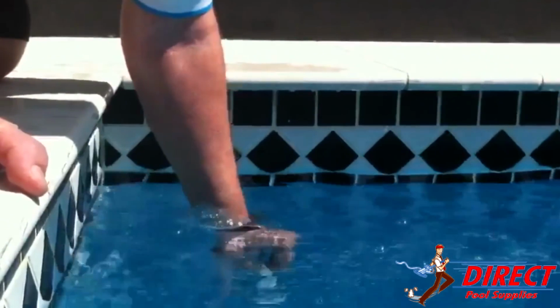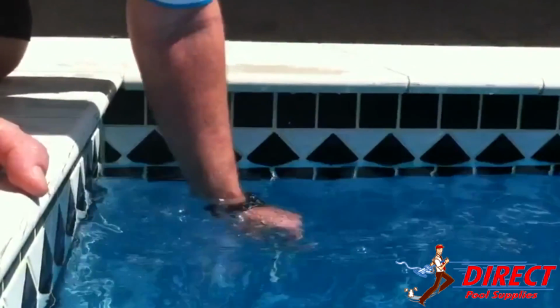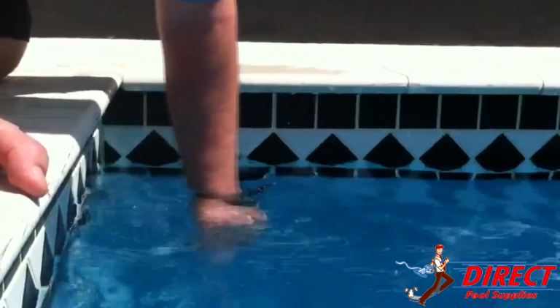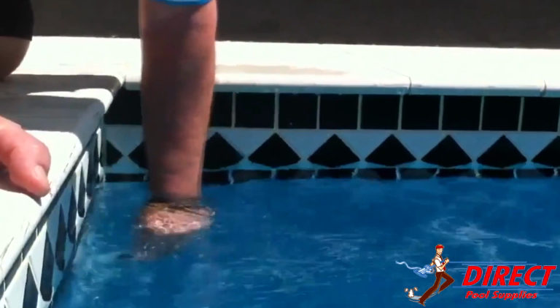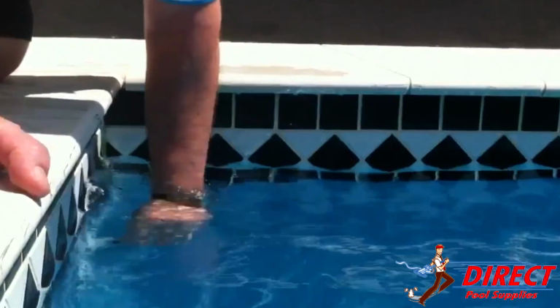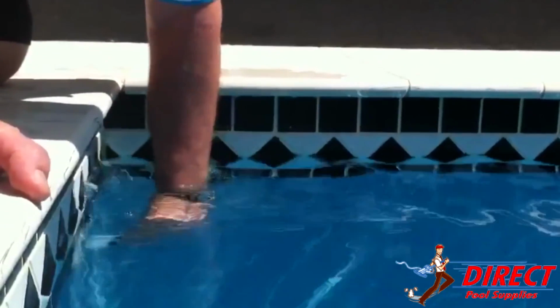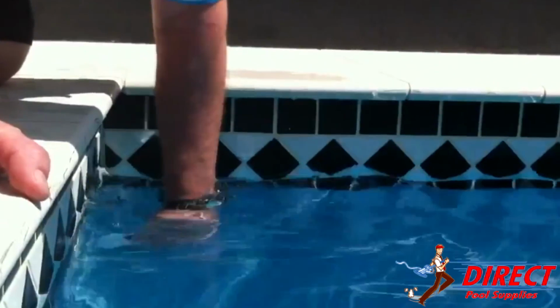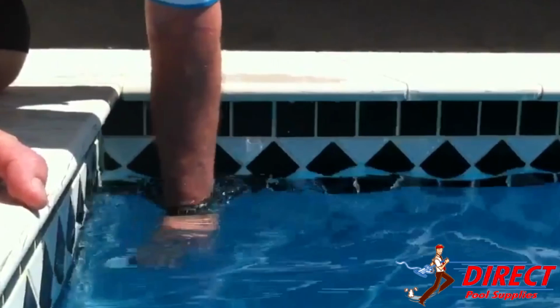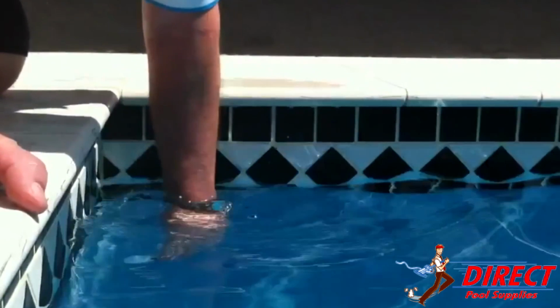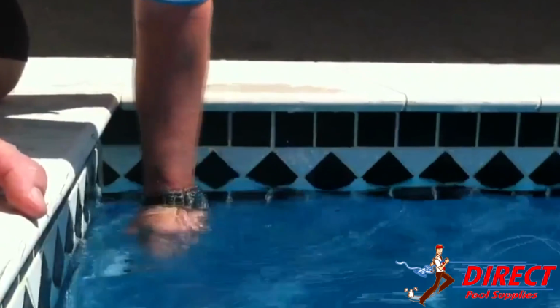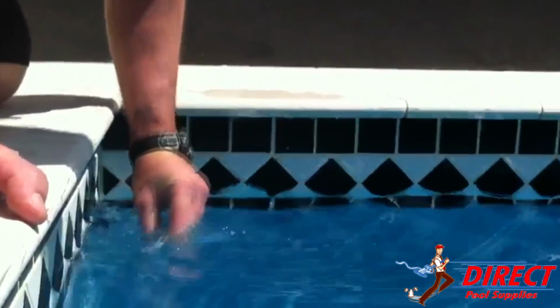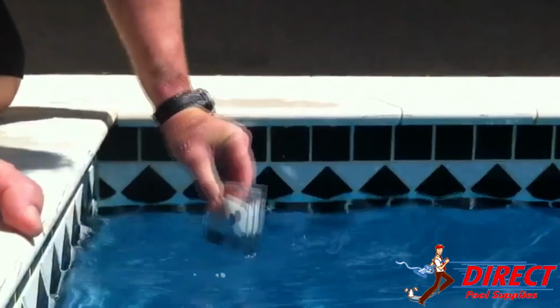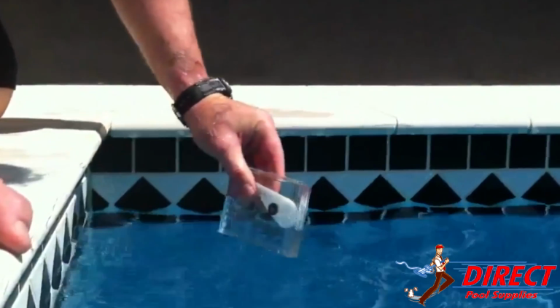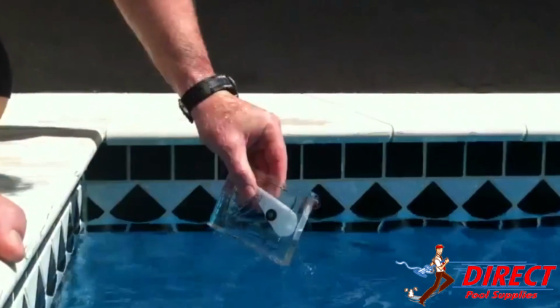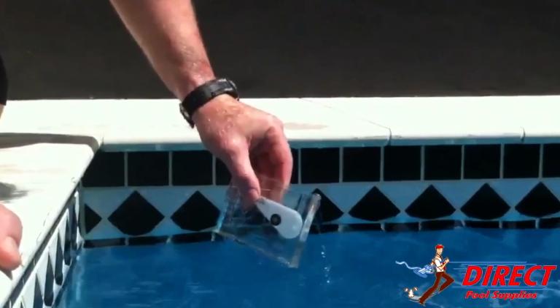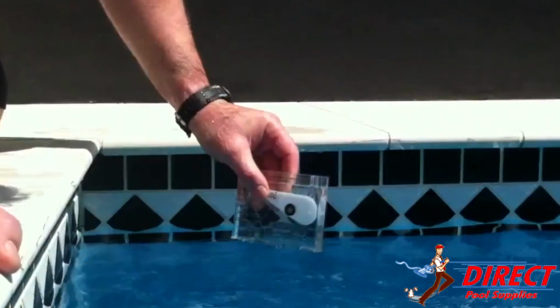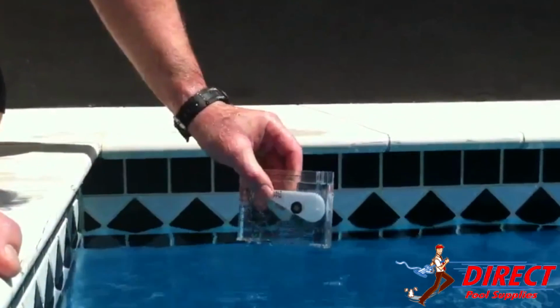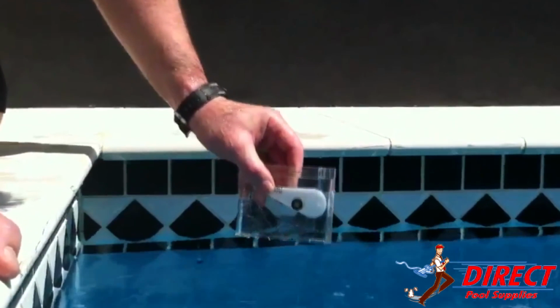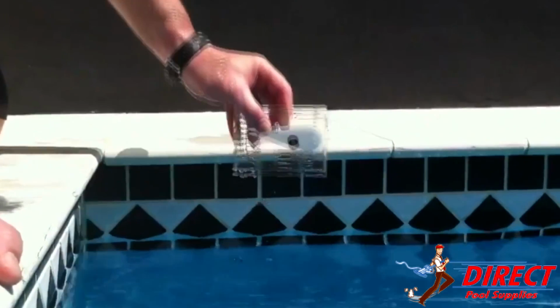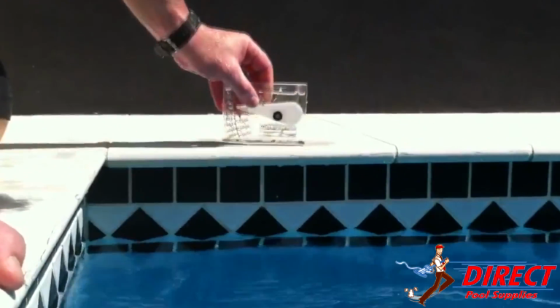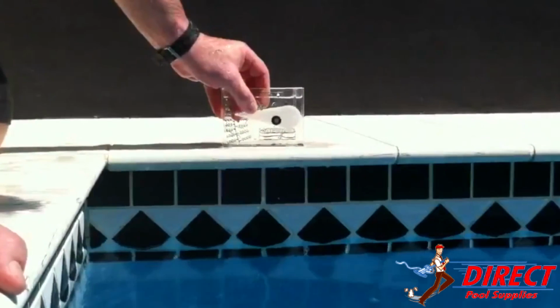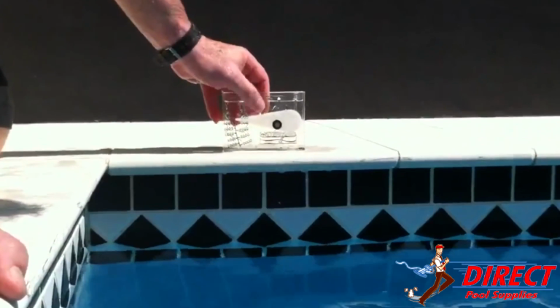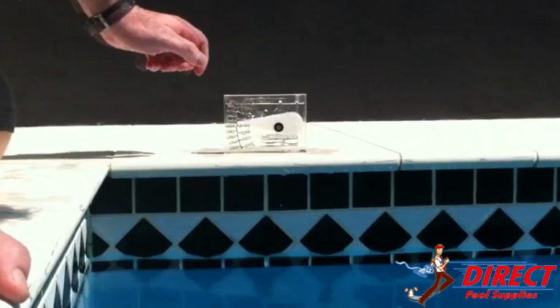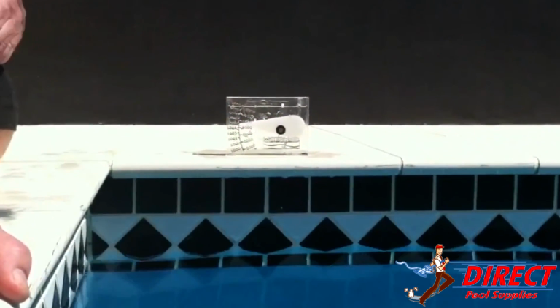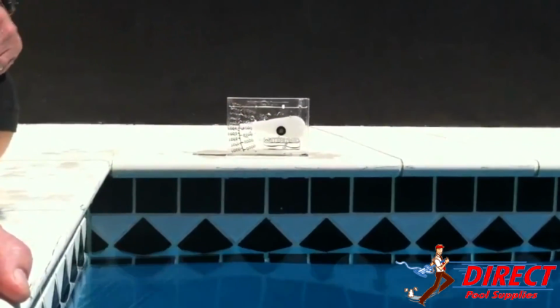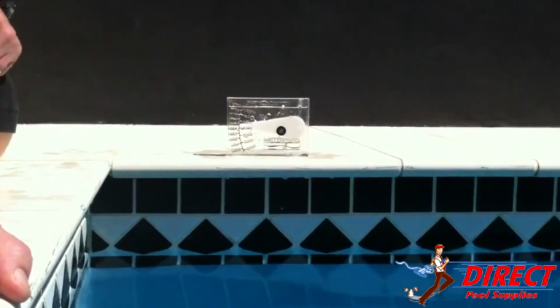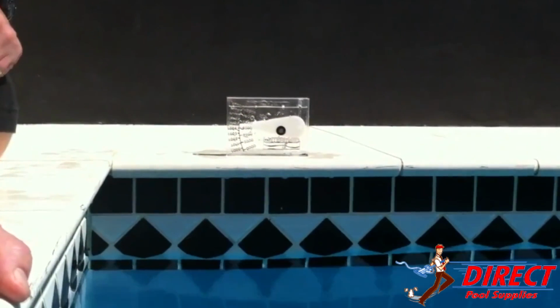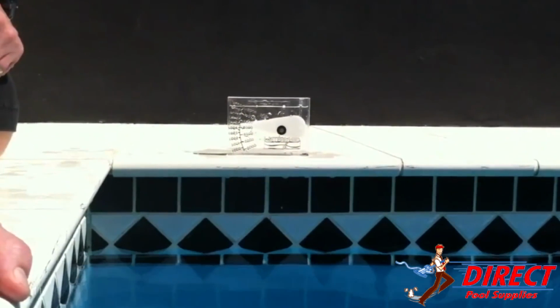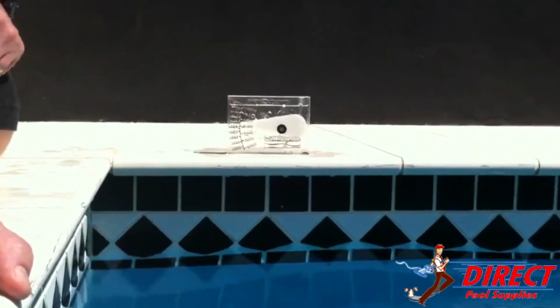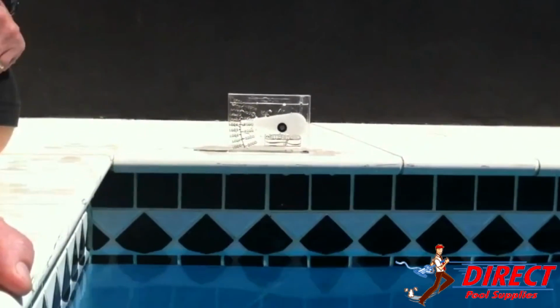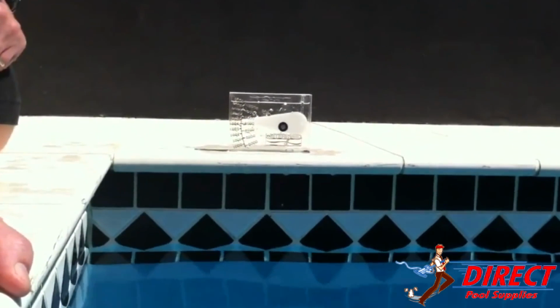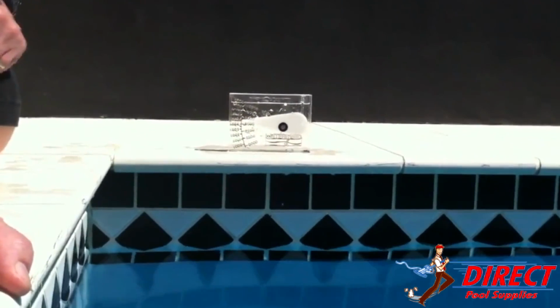Remove the hydrometer from the water and discard any excess water so that the final level is at the top of the marked line. Place on a flat surface and wait for the arm to come to a constant point on the scale, then read the level in parts per million.